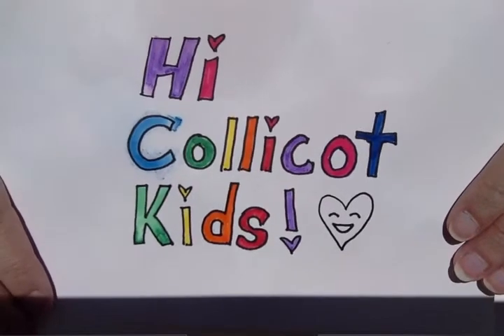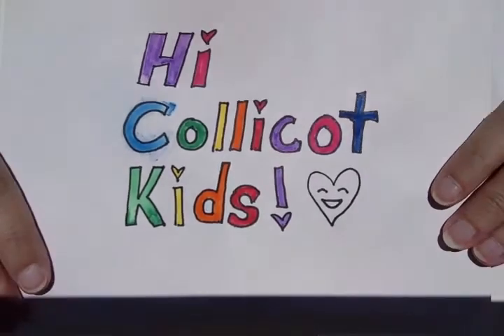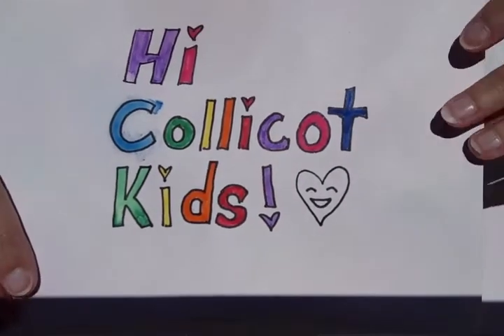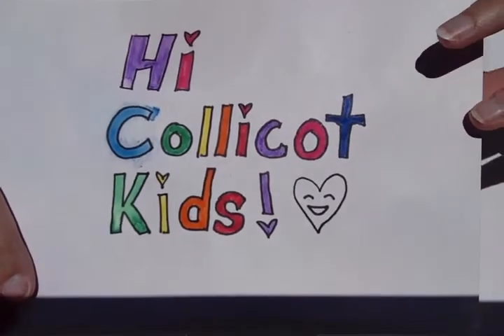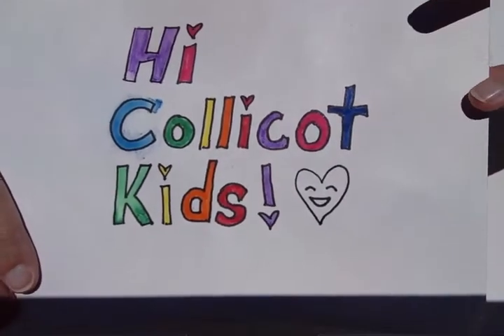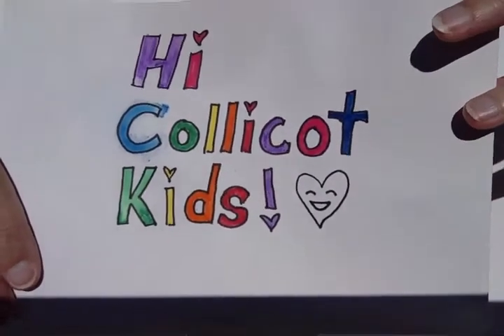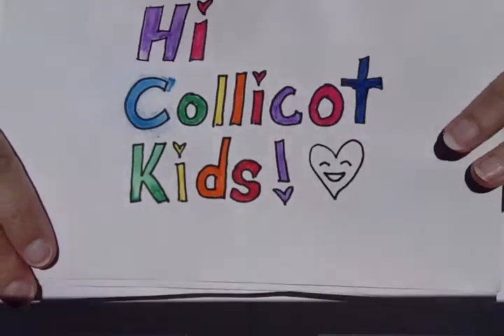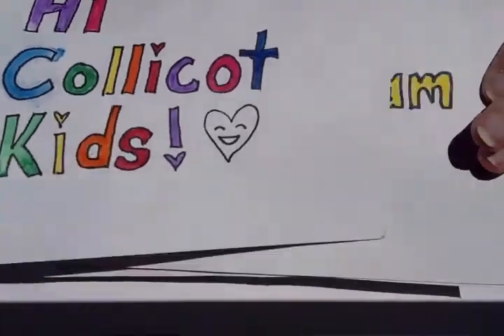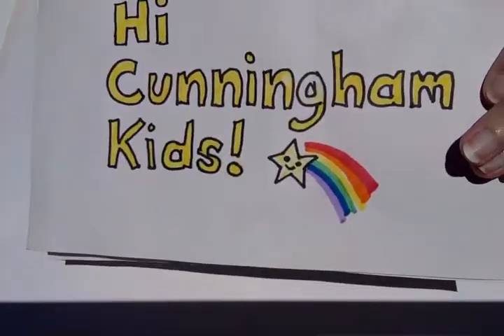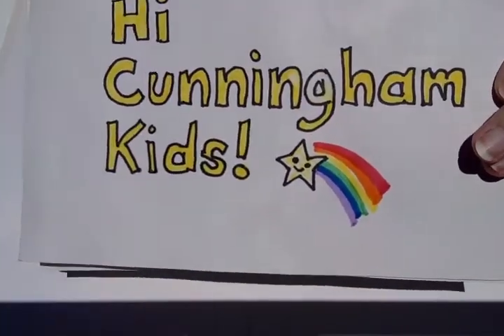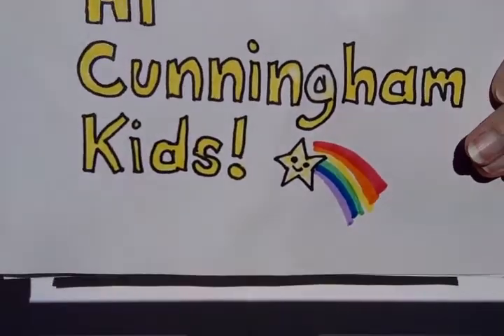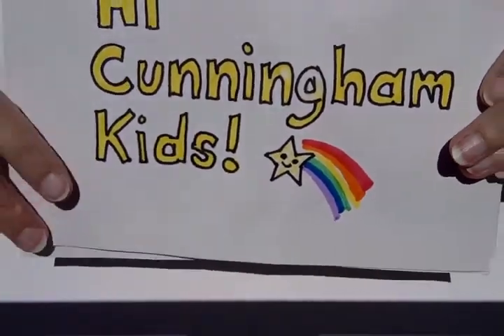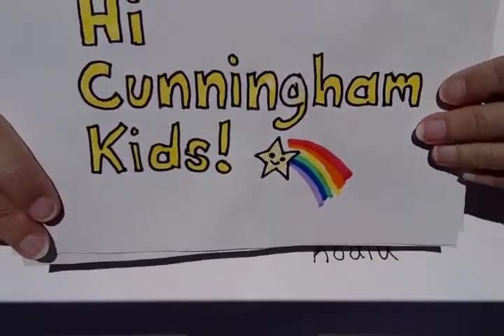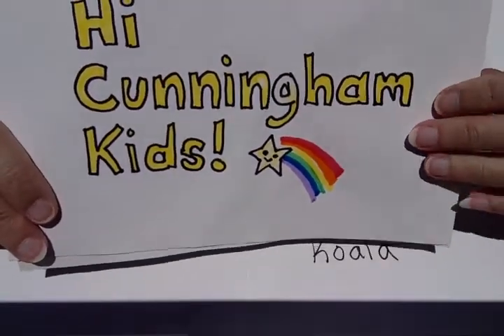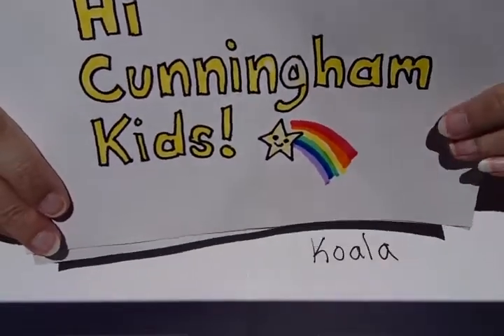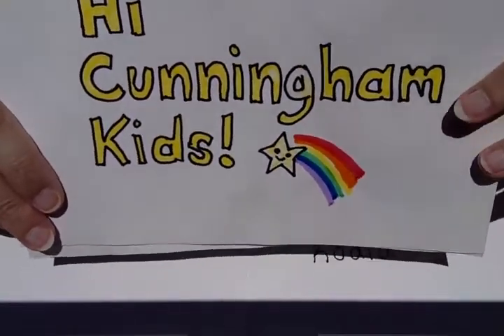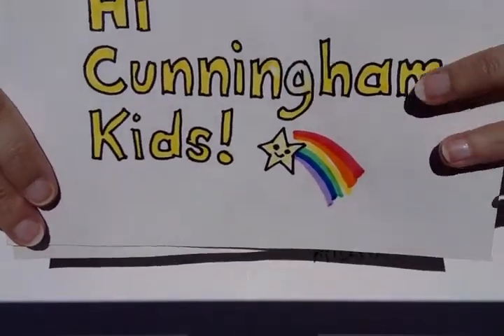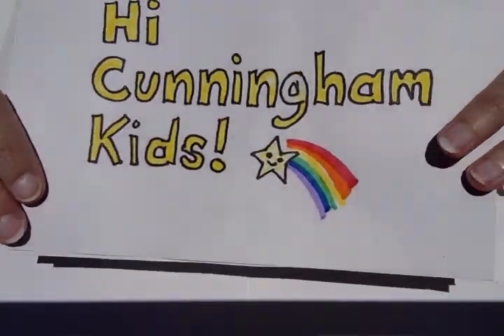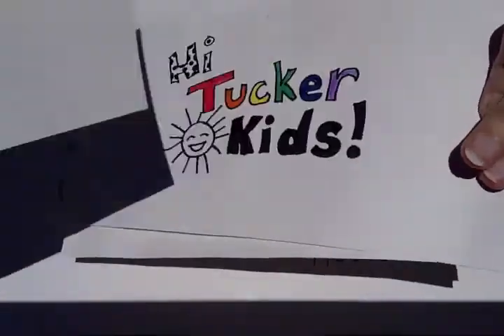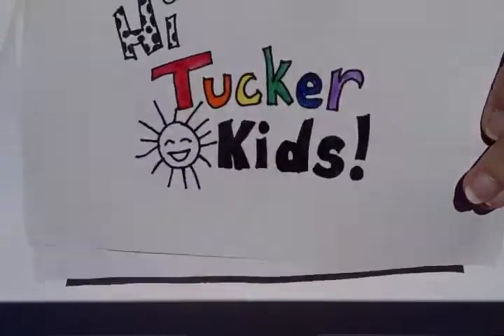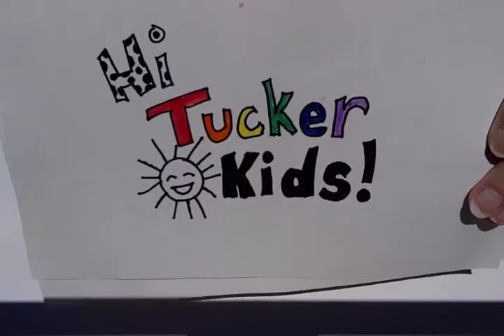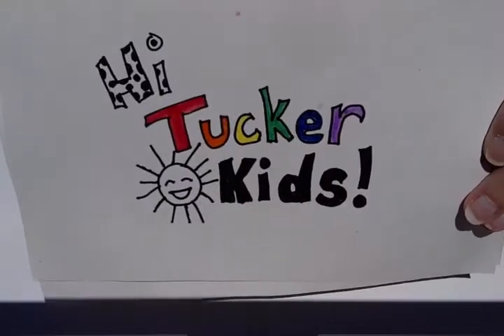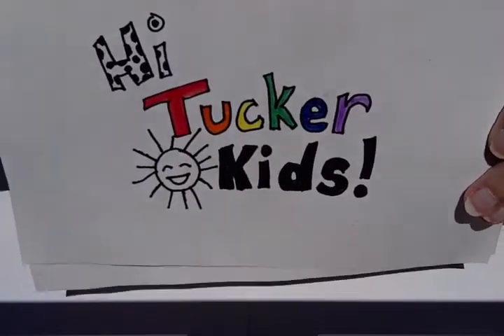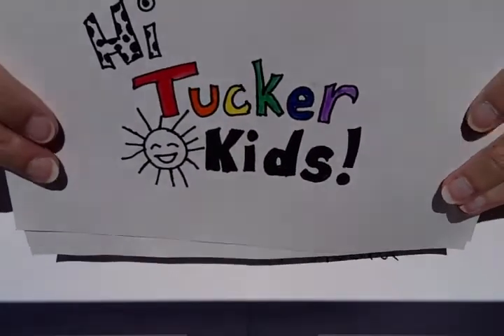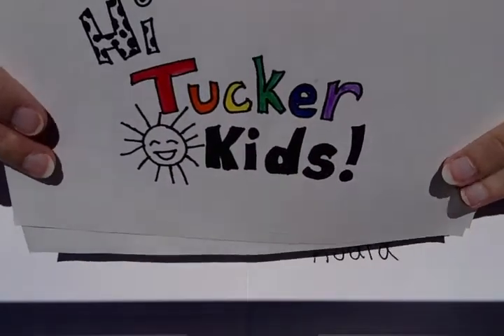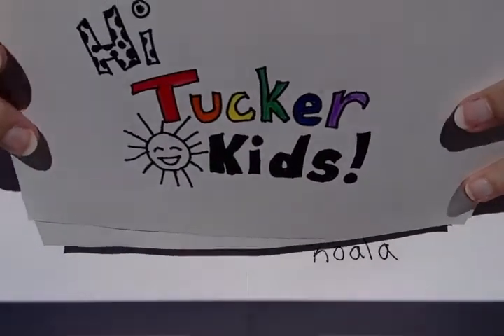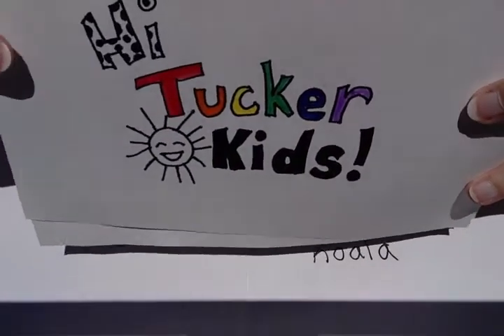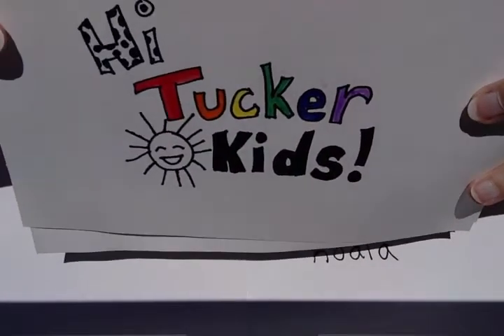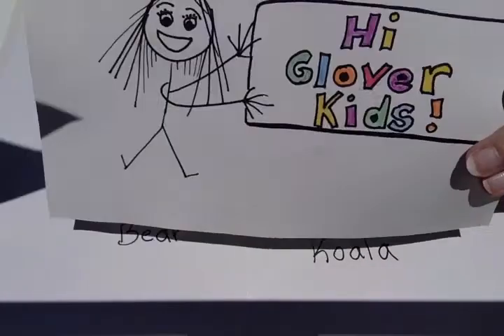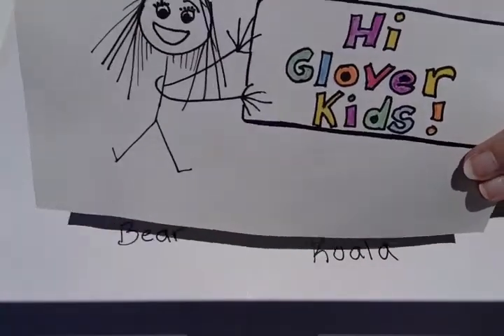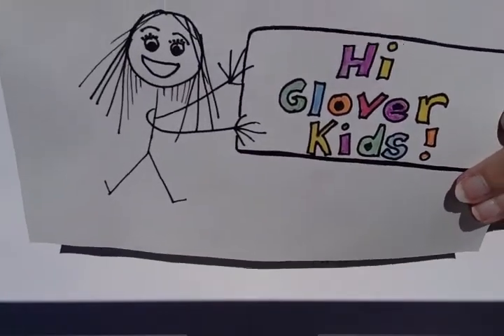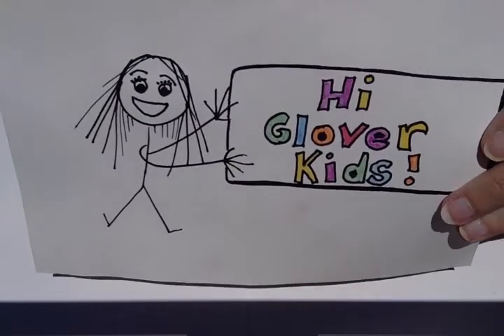Hi CollieCott kids! Hi Cunningham kids! Hi Tucker kids! Hi Glover kids!